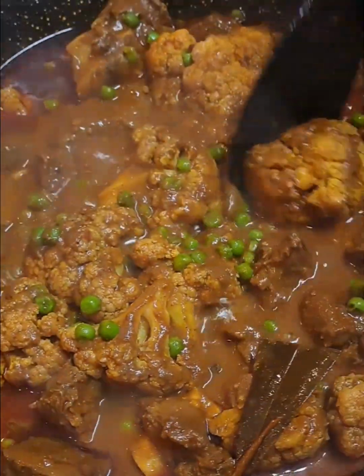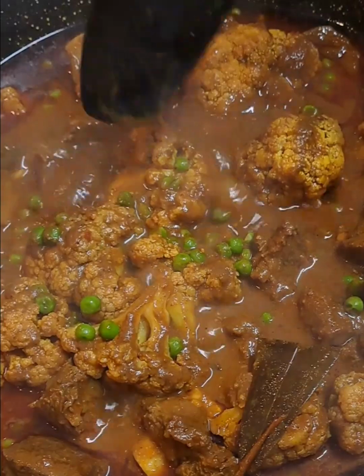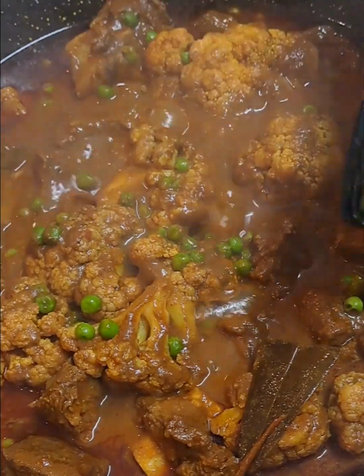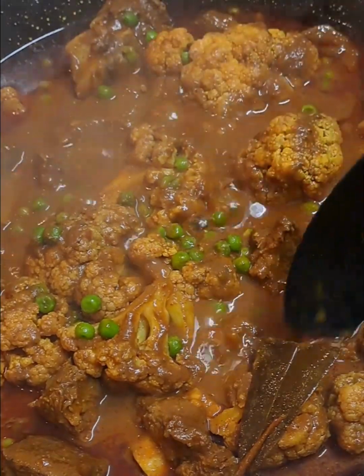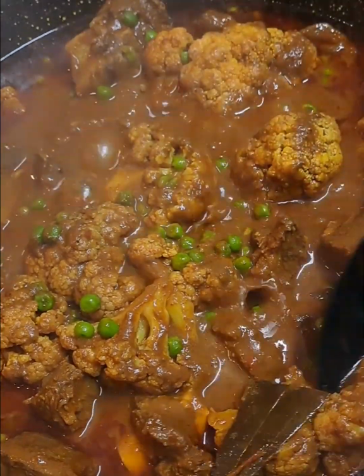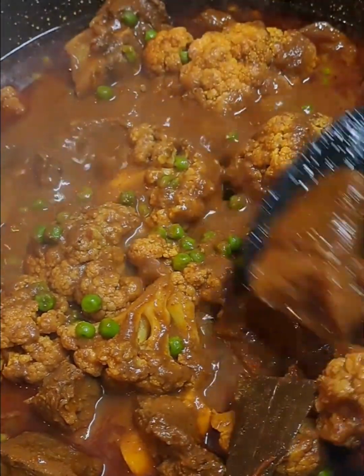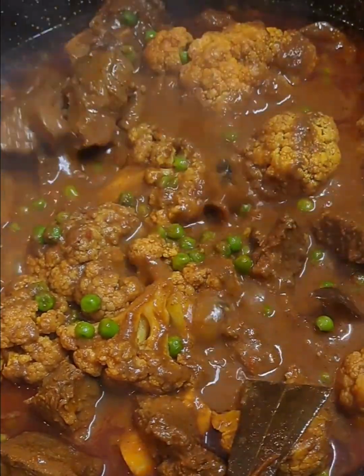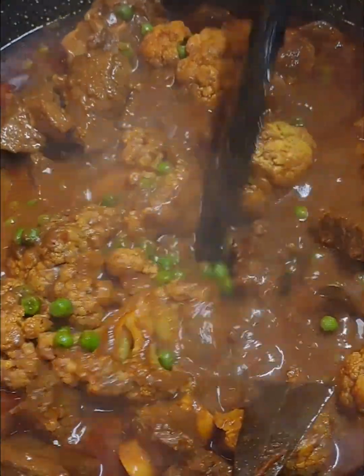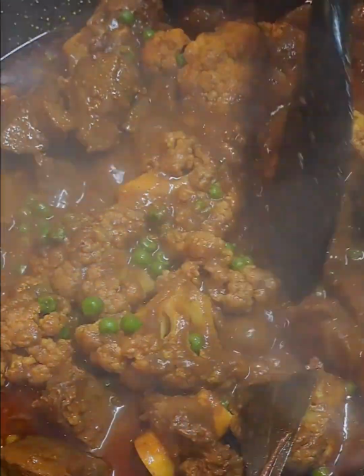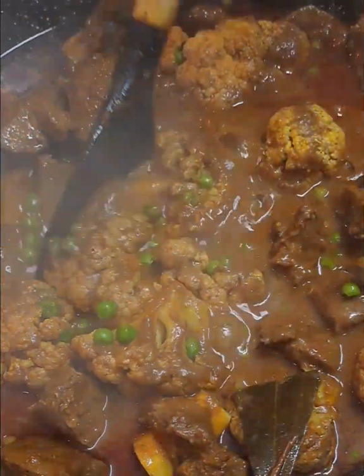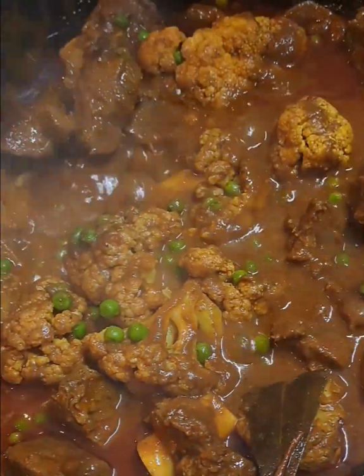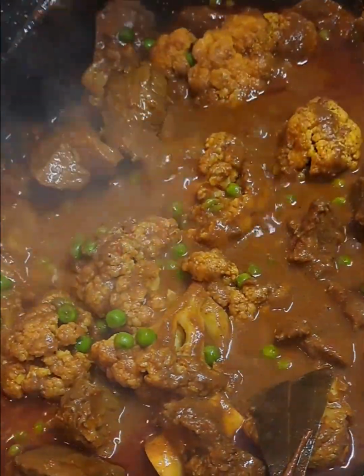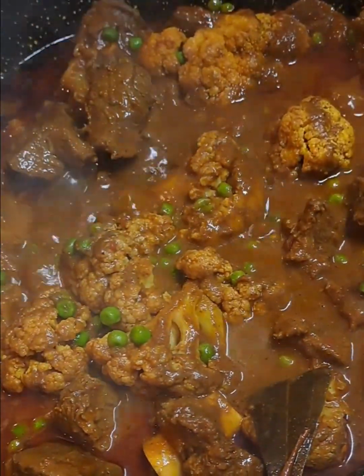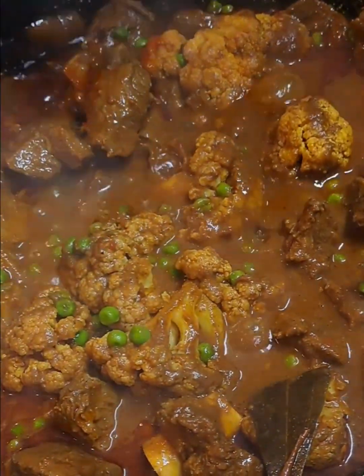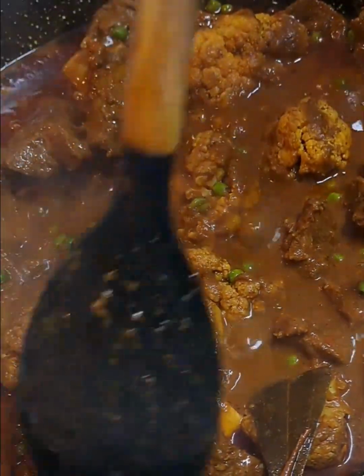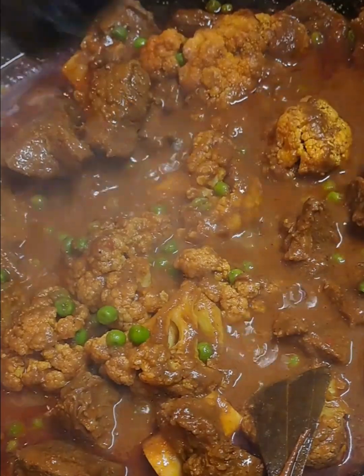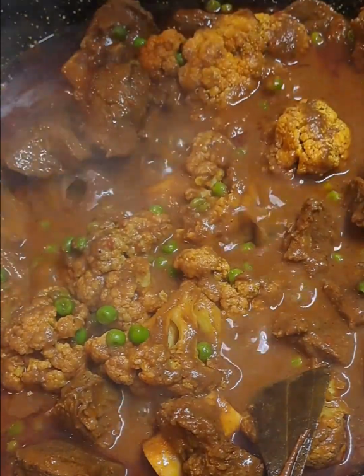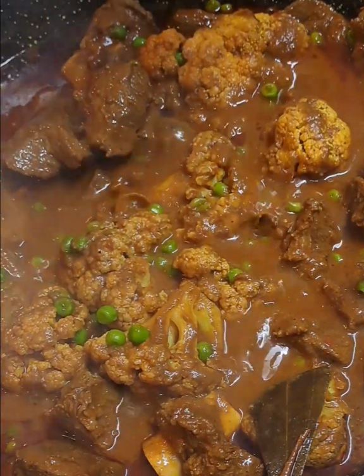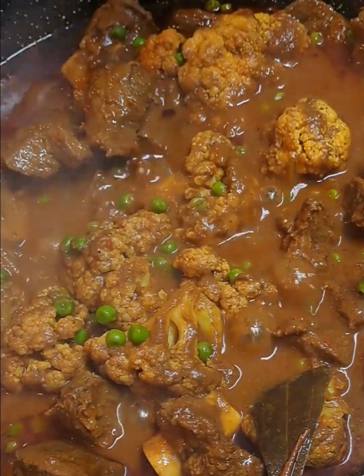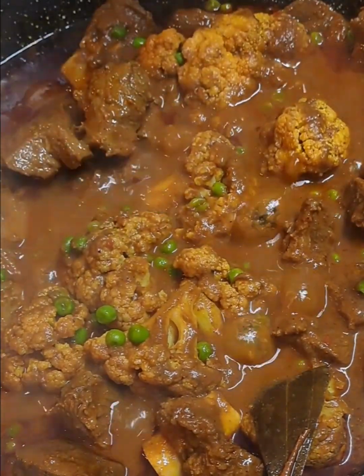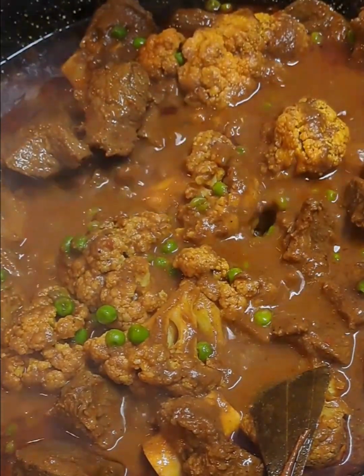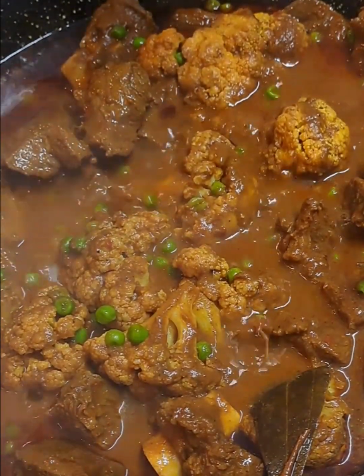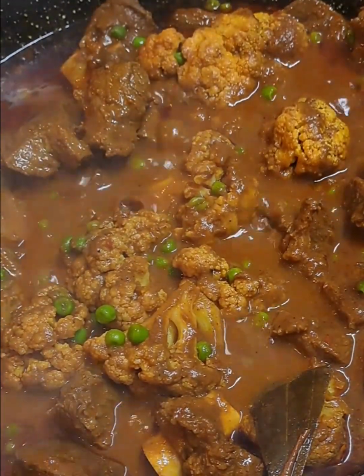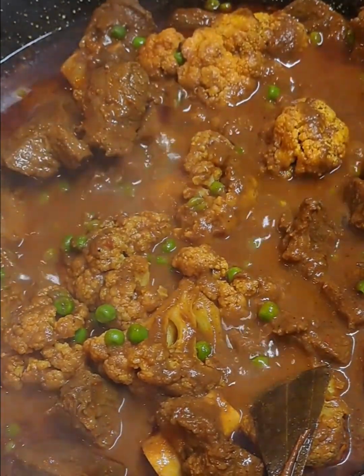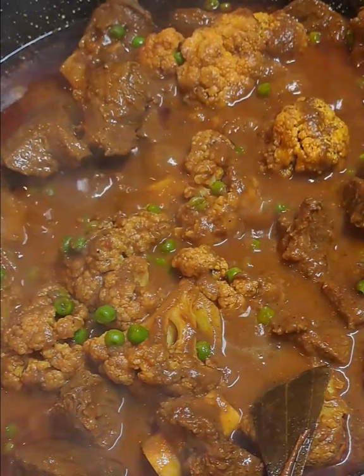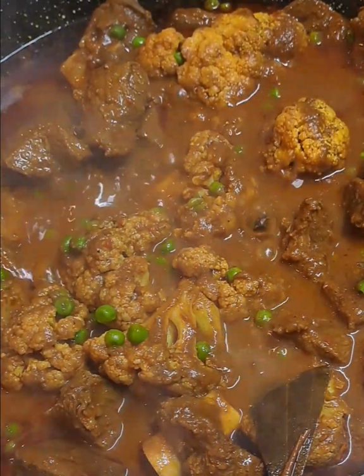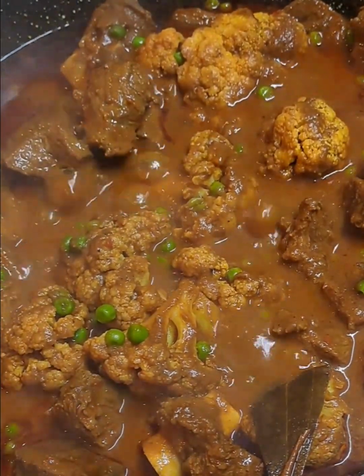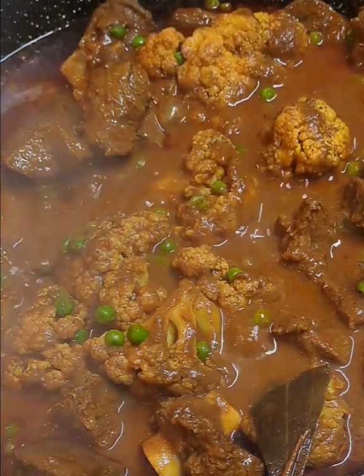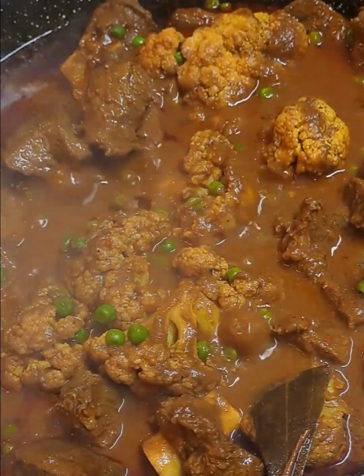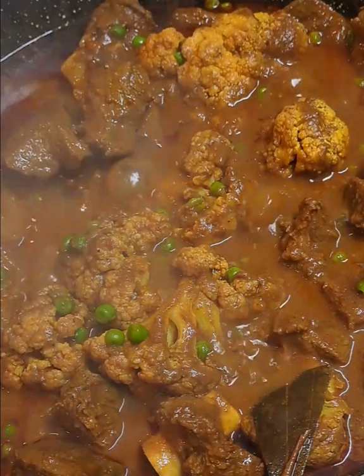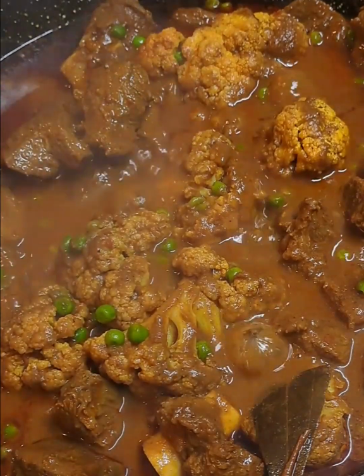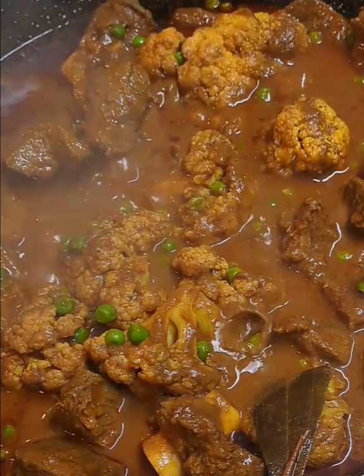We're not stirring, we're just very gently moving the curry a bit. When you want to move the curry around, just be very gentle.